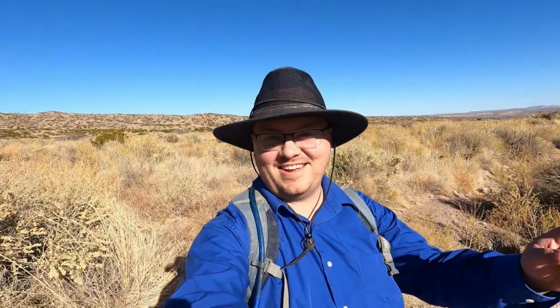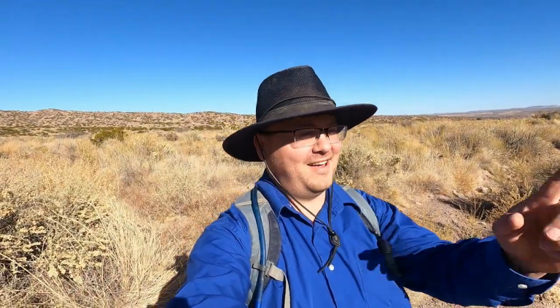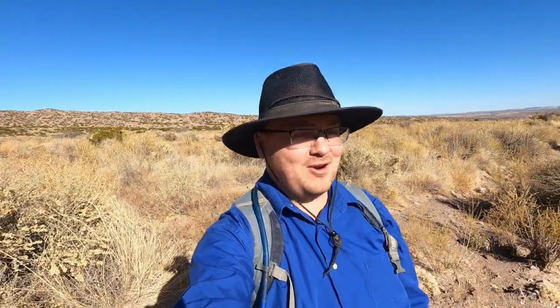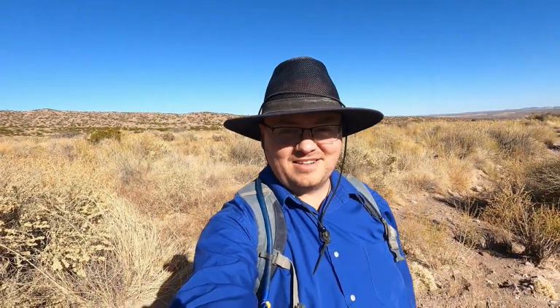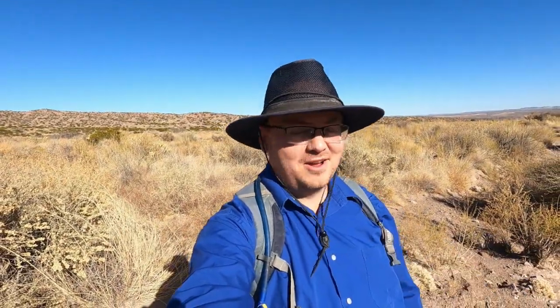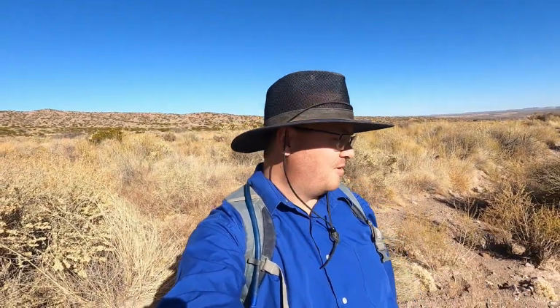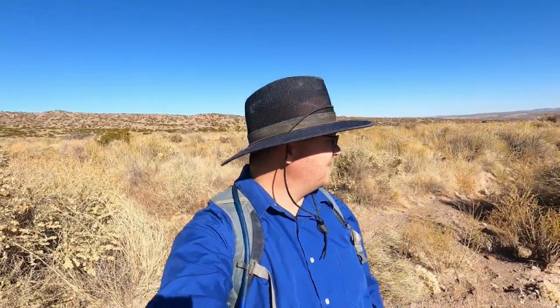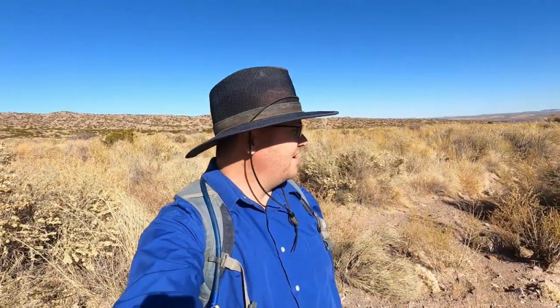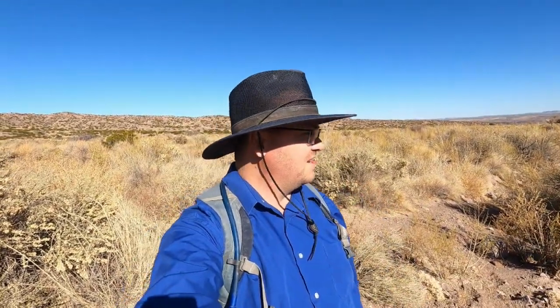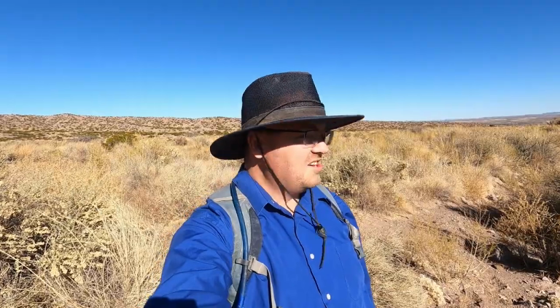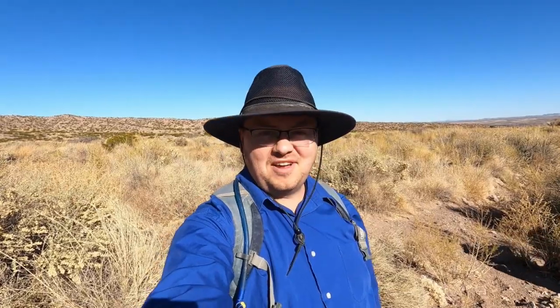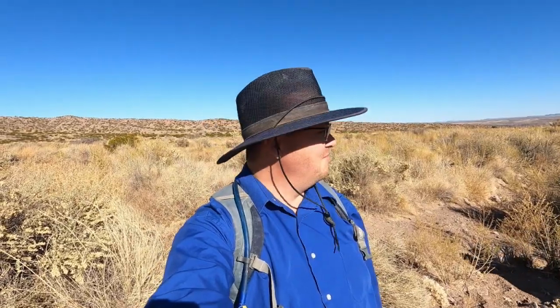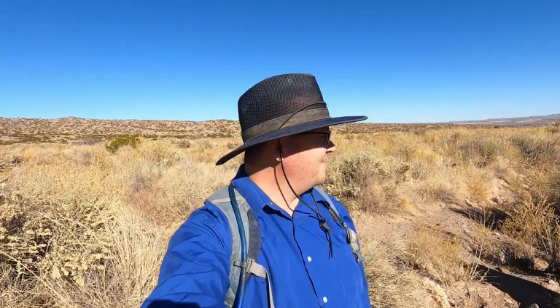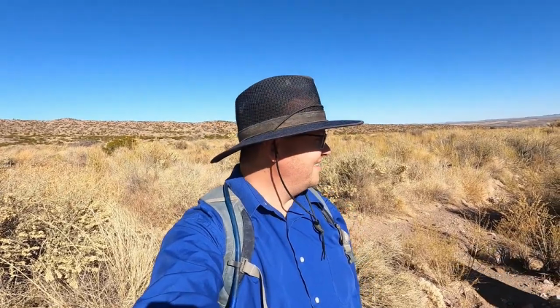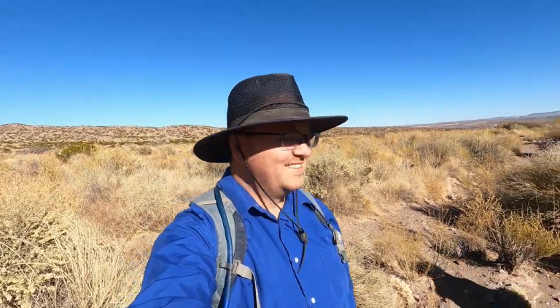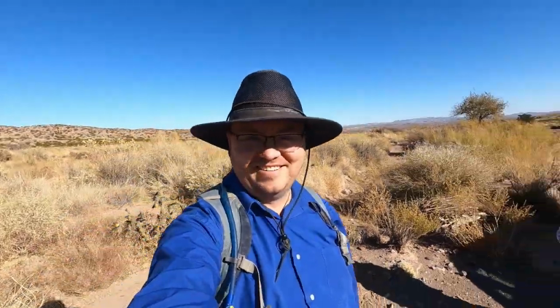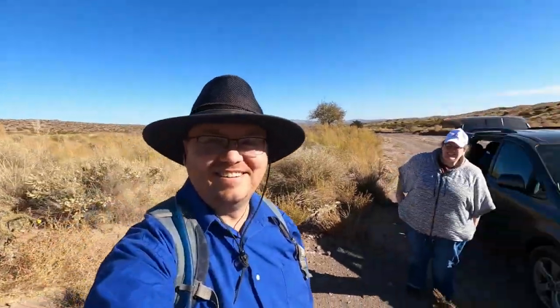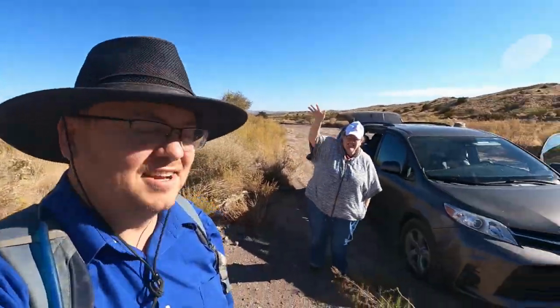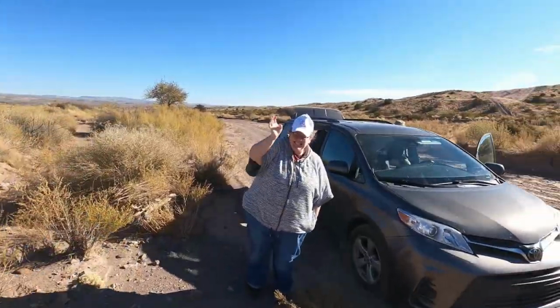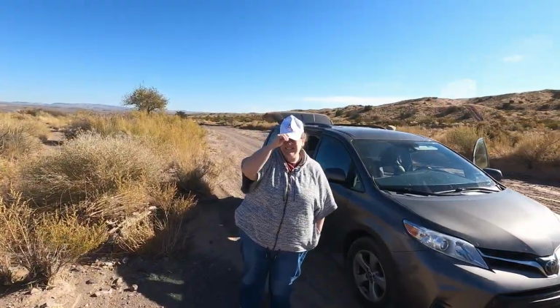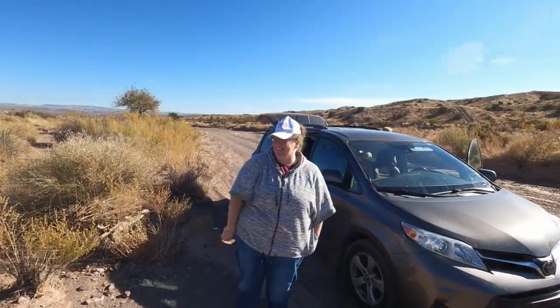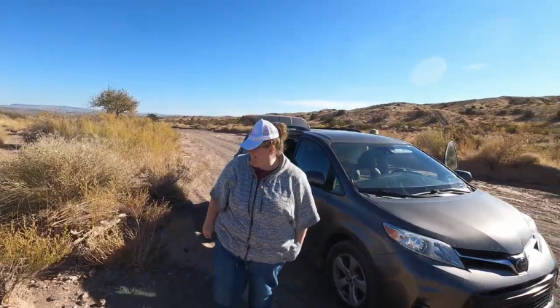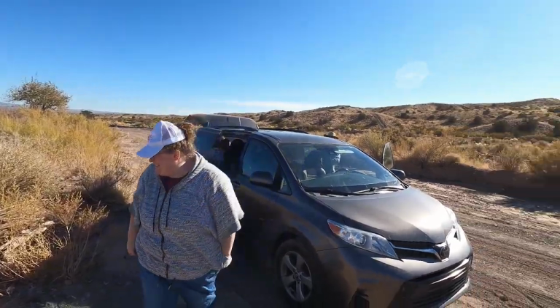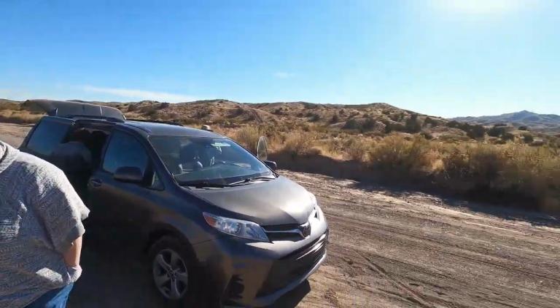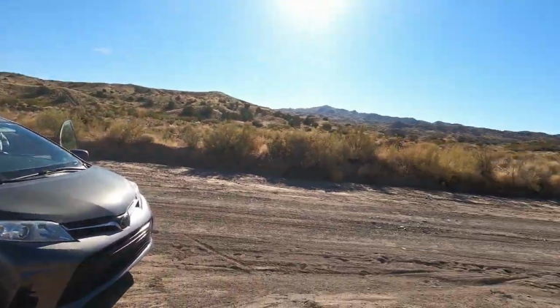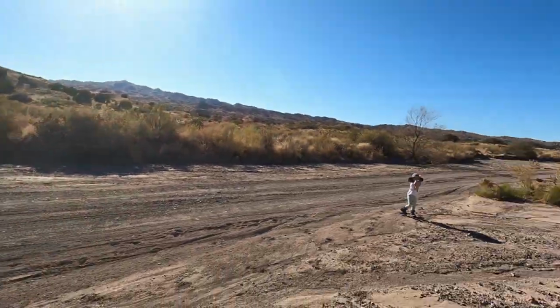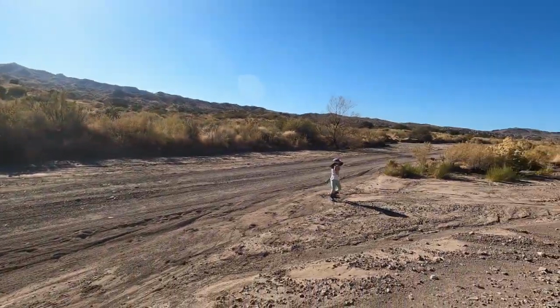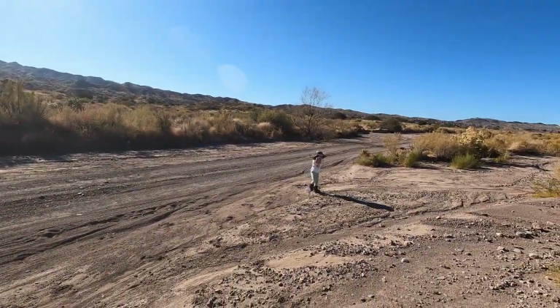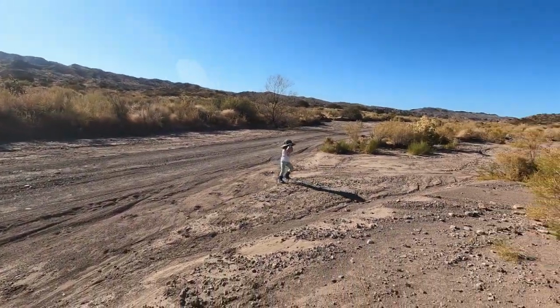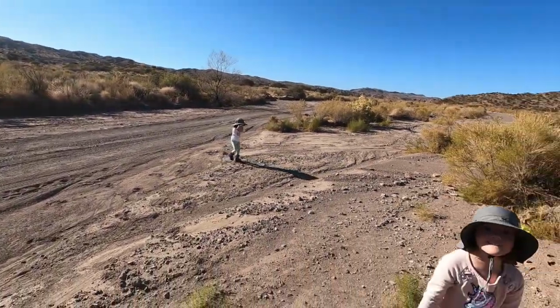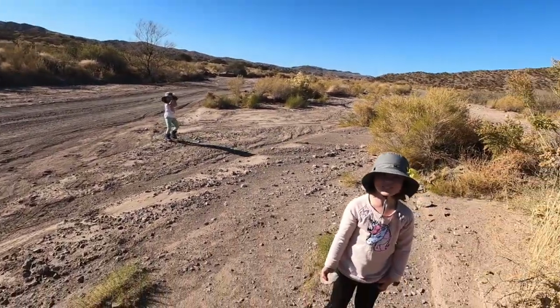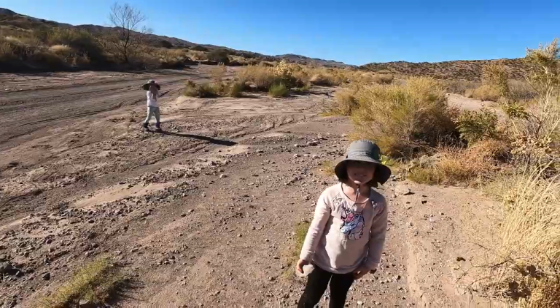Today I am in New Mexico. We're on Thanksgiving break and just enjoying being in another state. Just having a good time looking at some rocks.